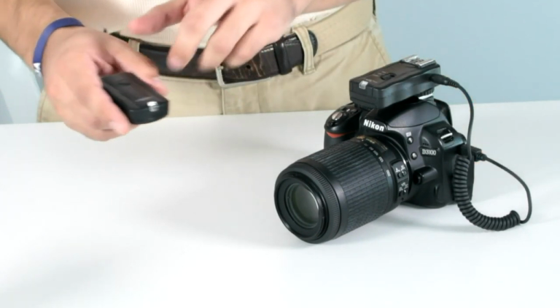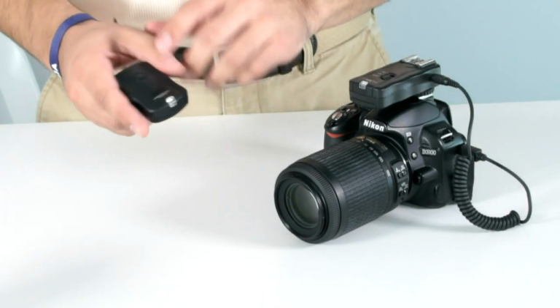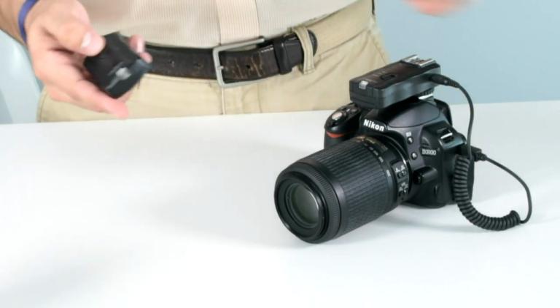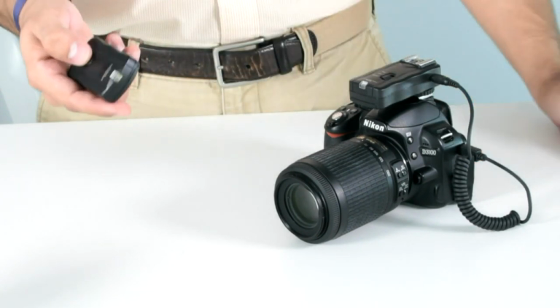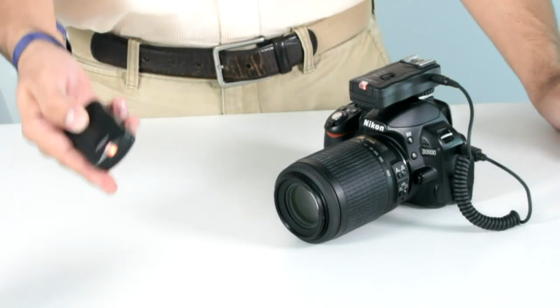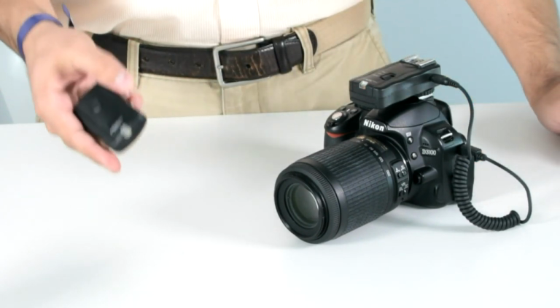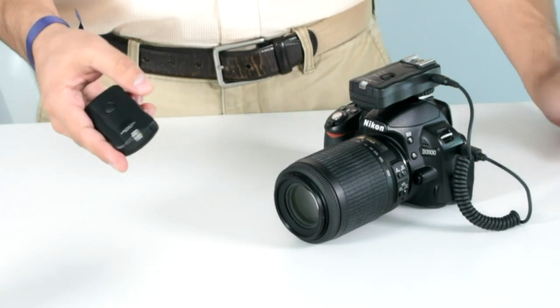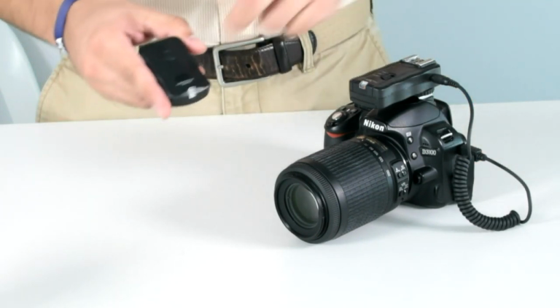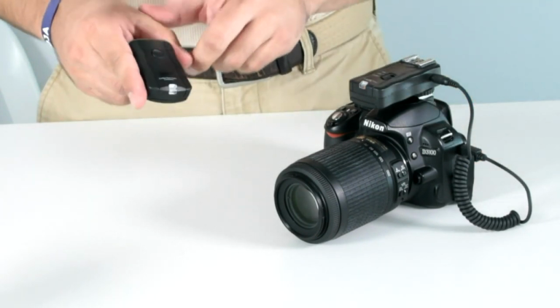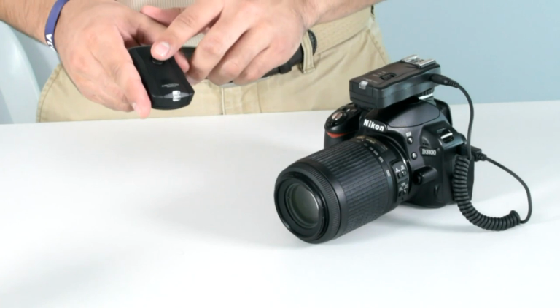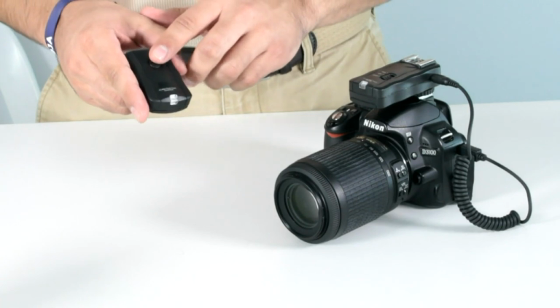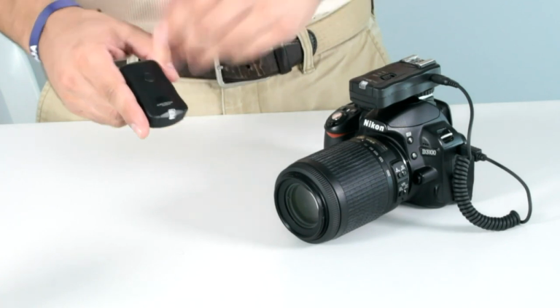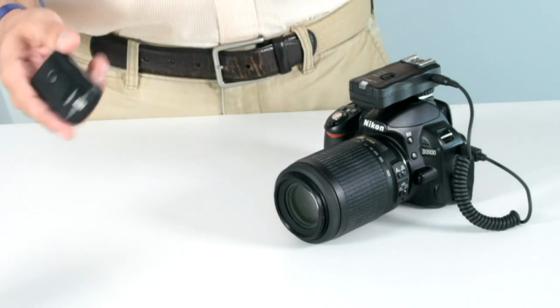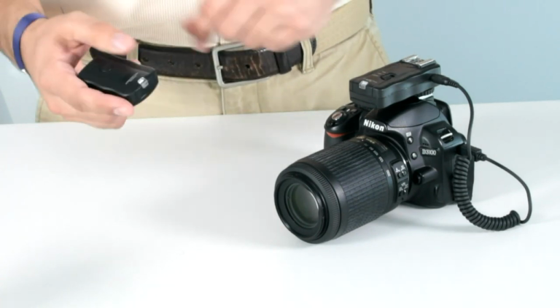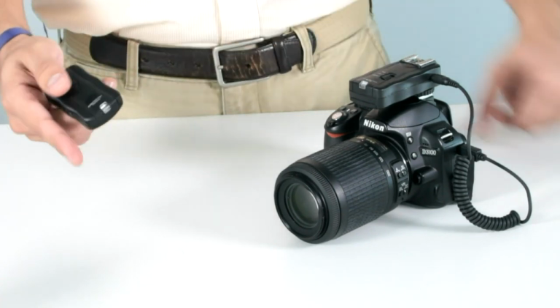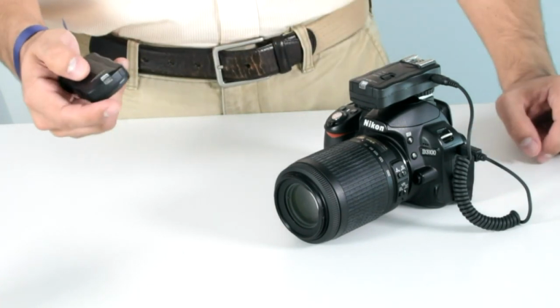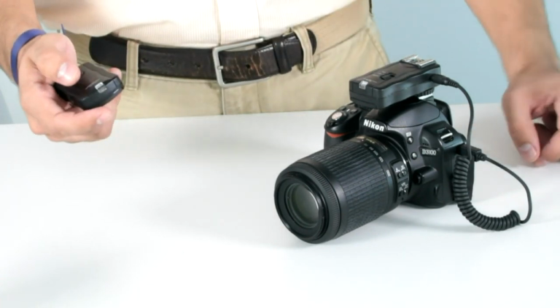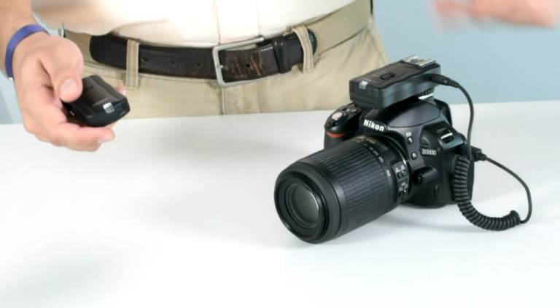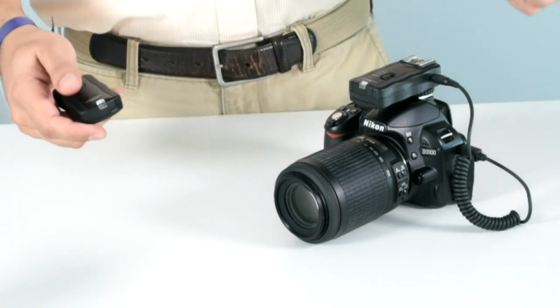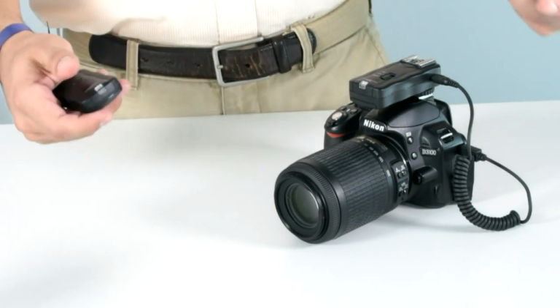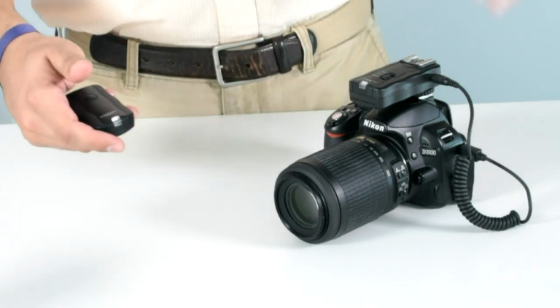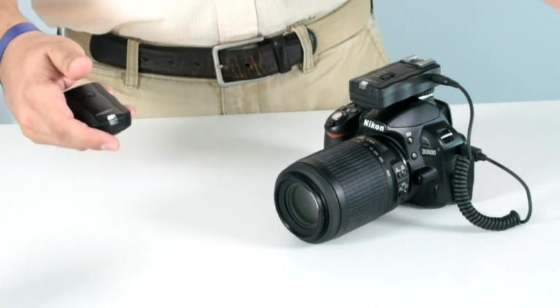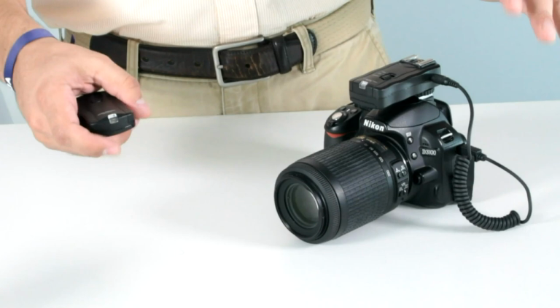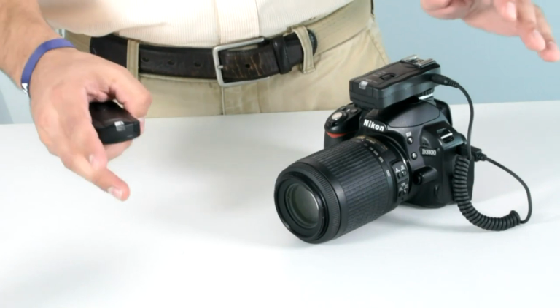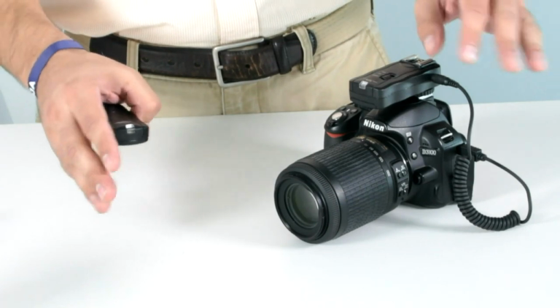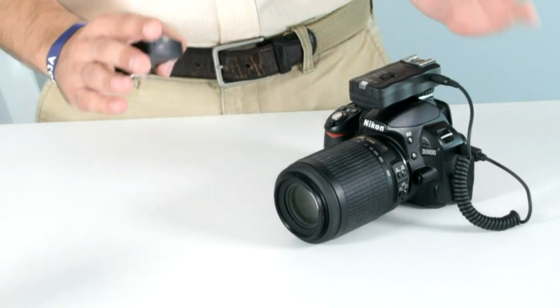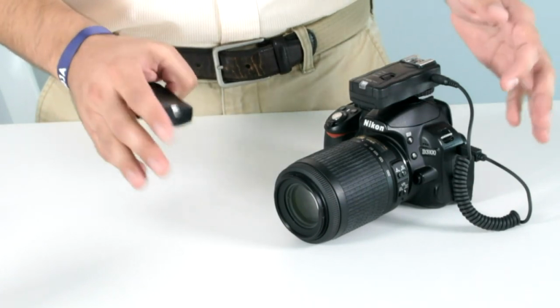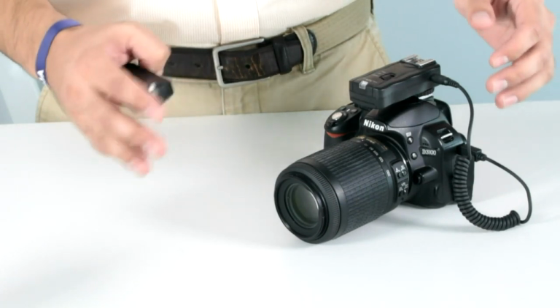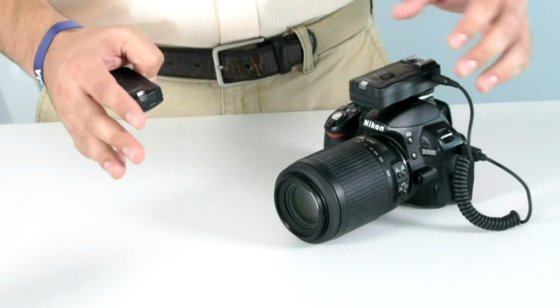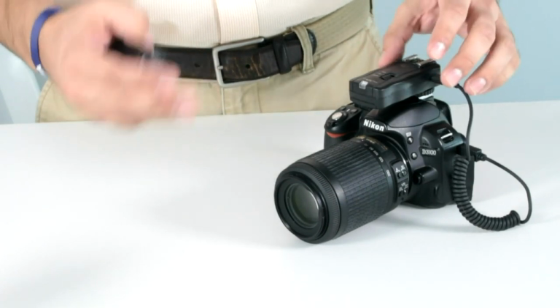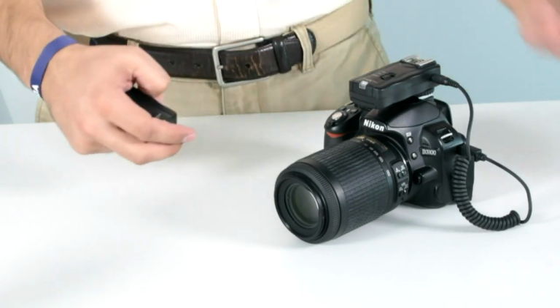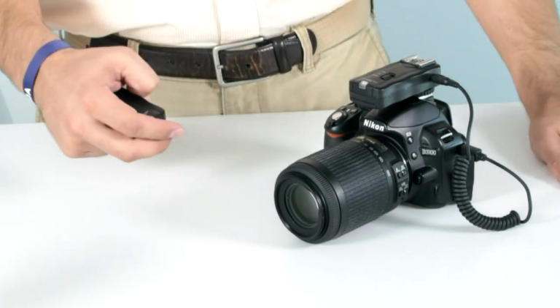Not only can you take pictures just by pressing the button, but by pressing and holding it, it allows you to autofocus as well. This is useful when any camera shake can ruin a photo, such as in macro, long distance, or portrait photography.